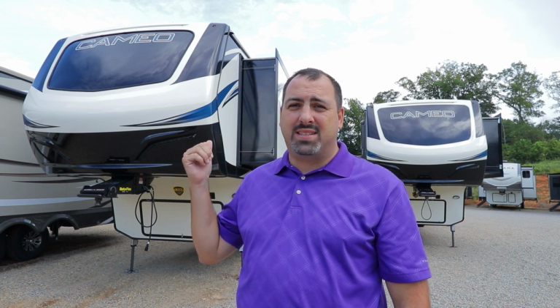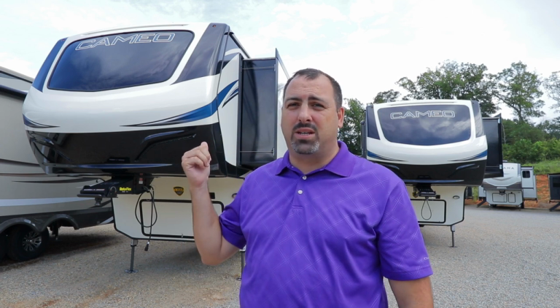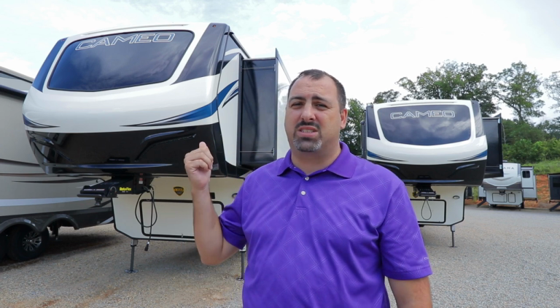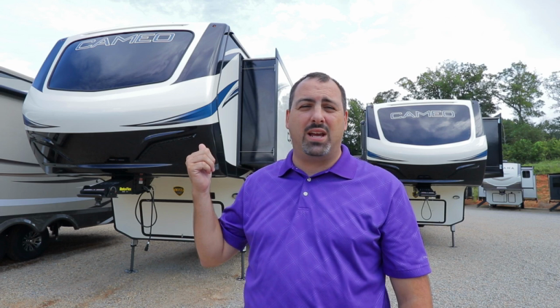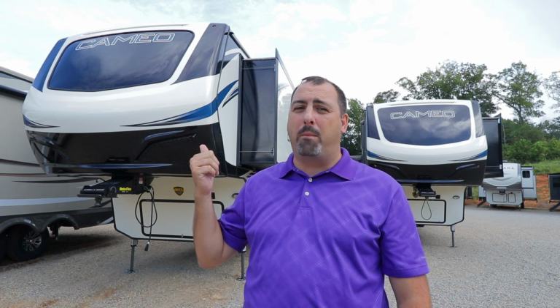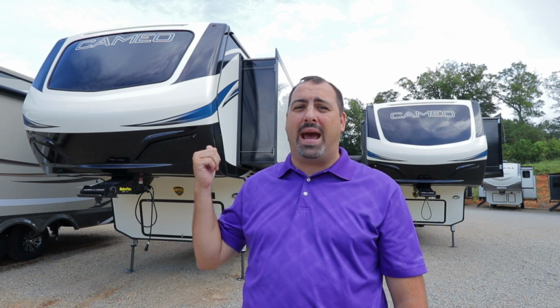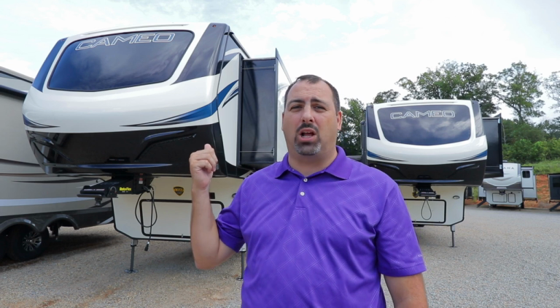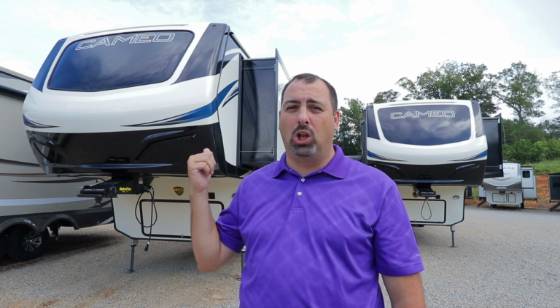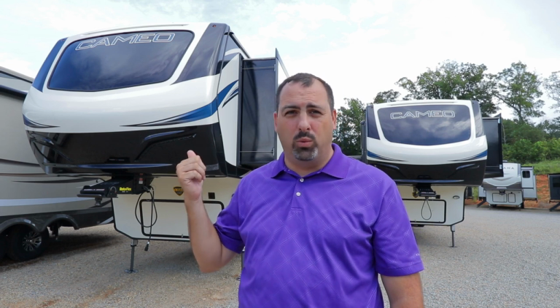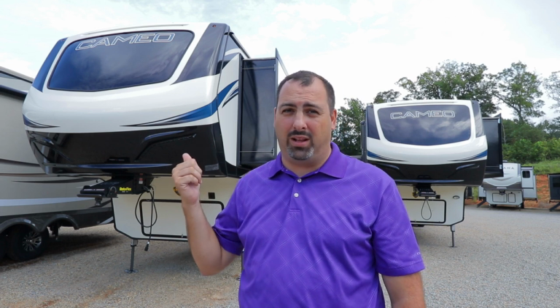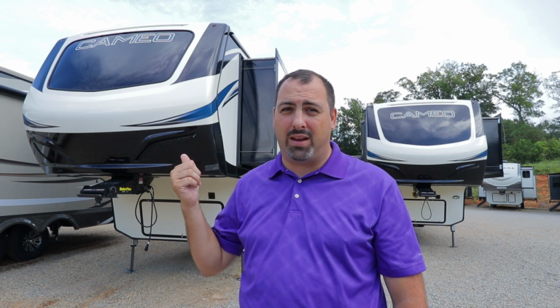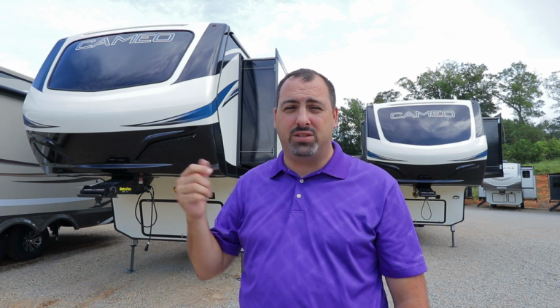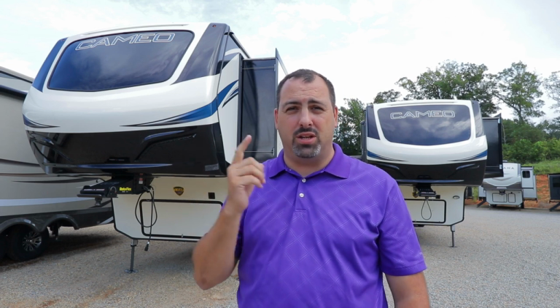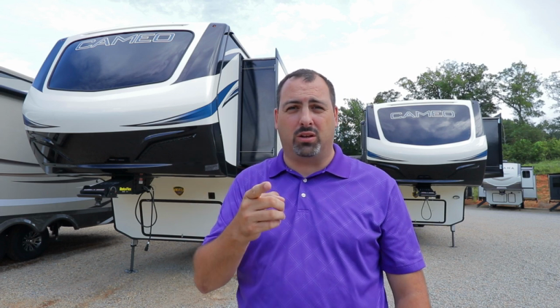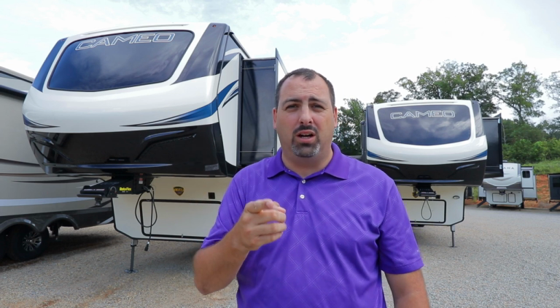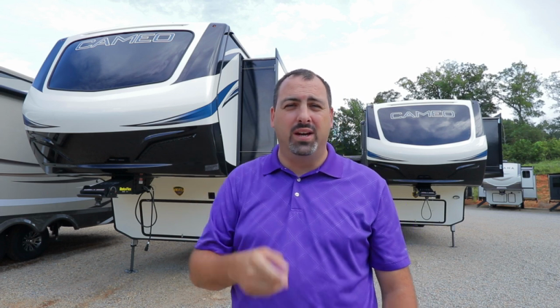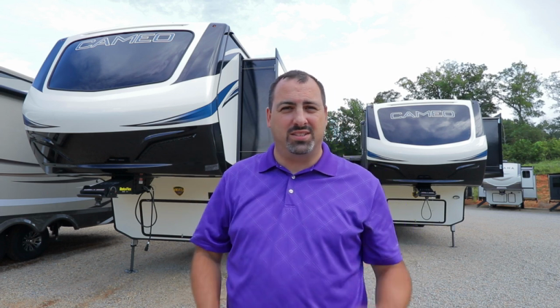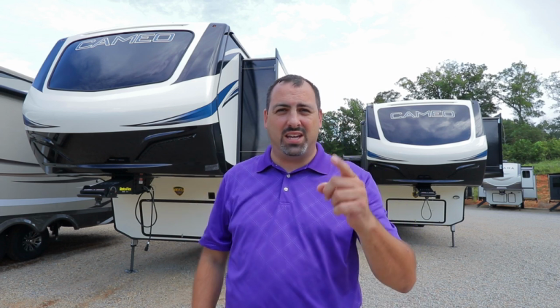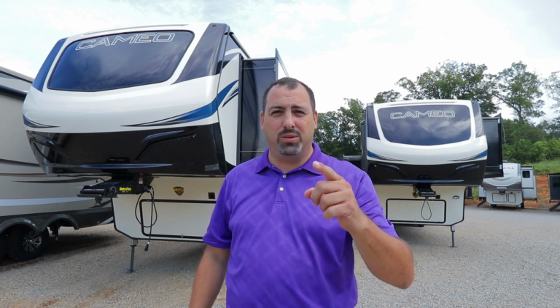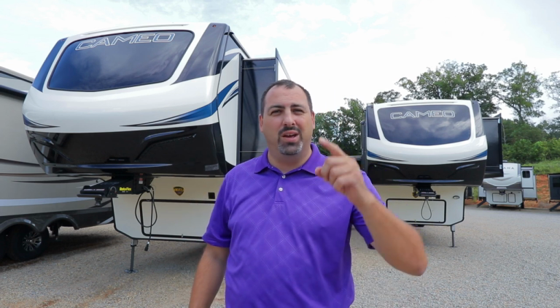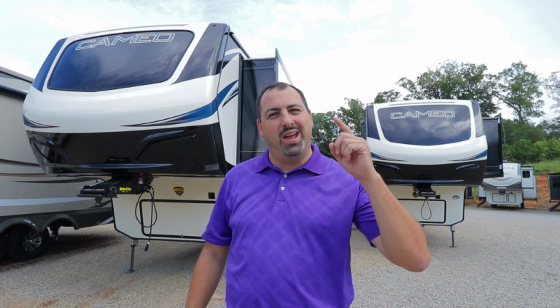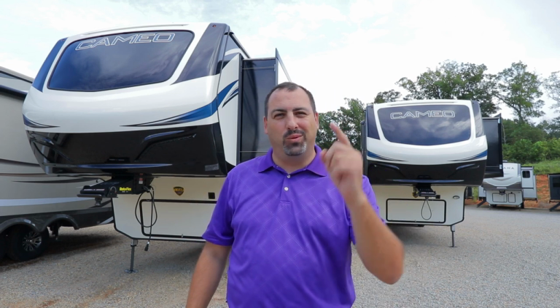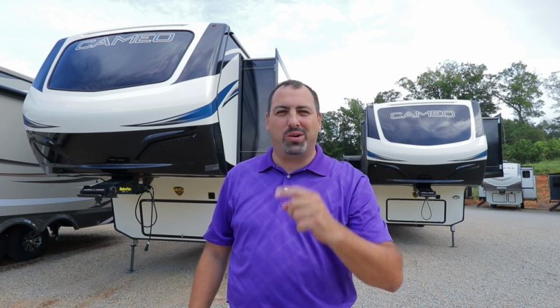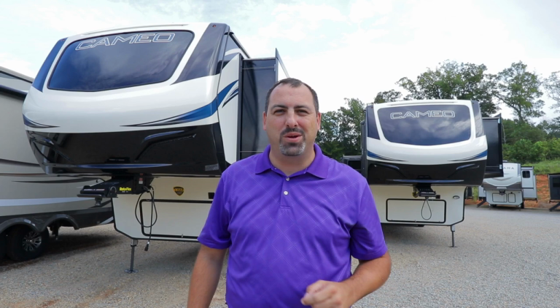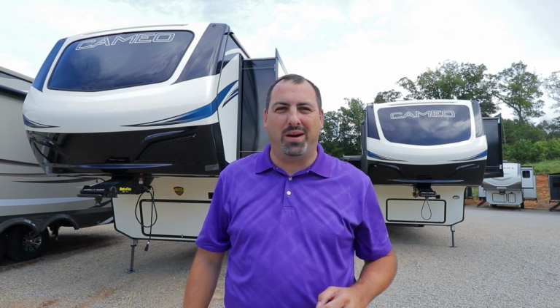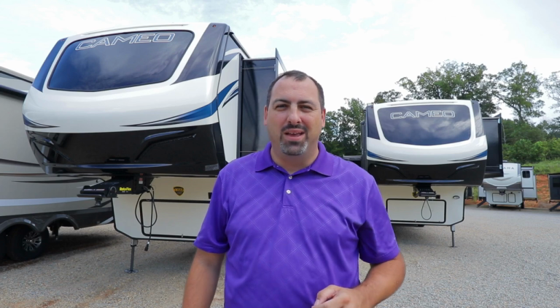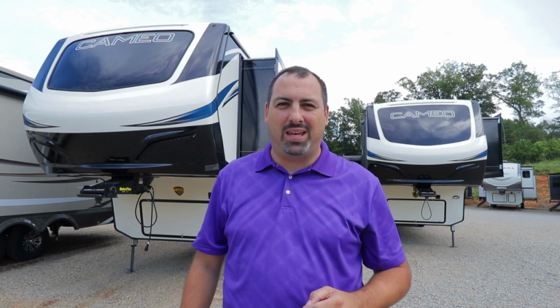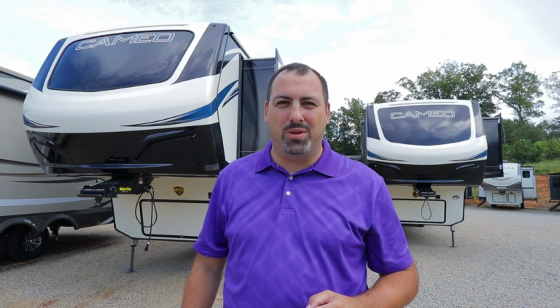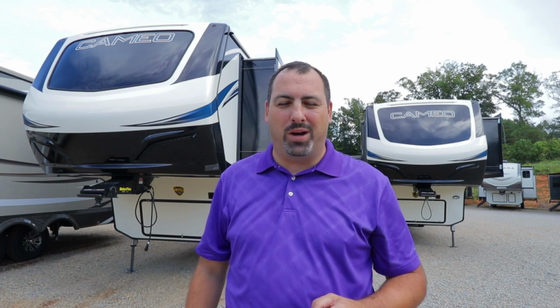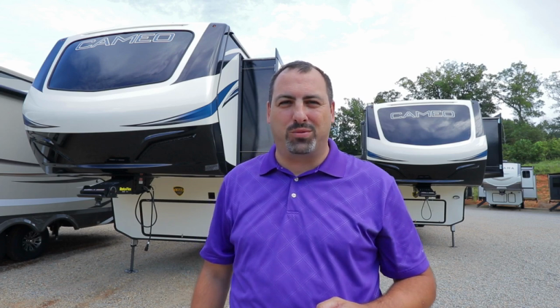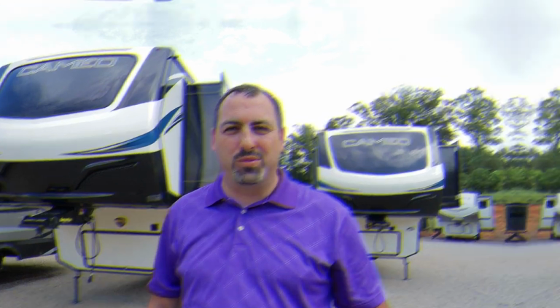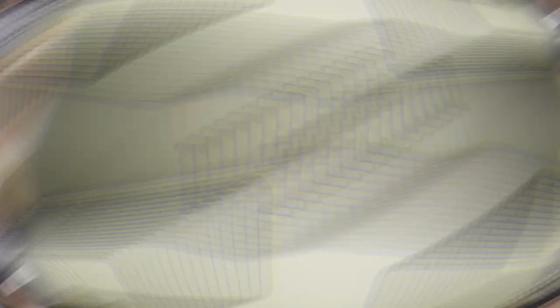These things come standard, packed, loaded with a lot of features that you're going to love. So stay tuned and we'll talk to you about the Cameo by Crossroads RV.